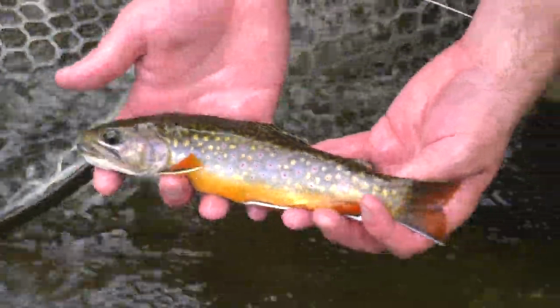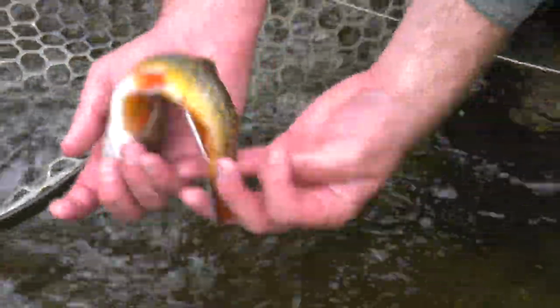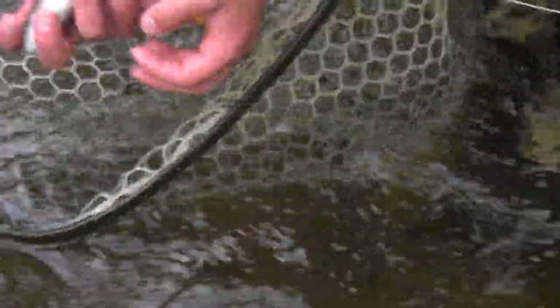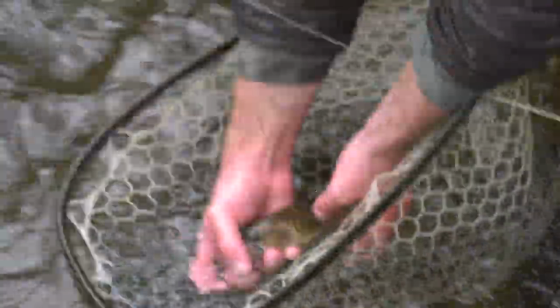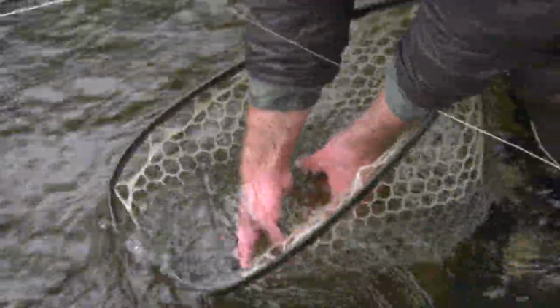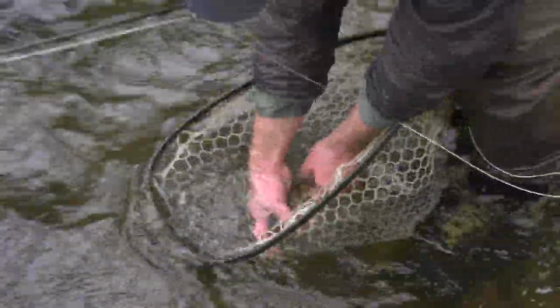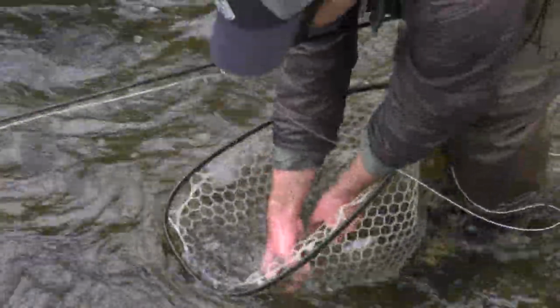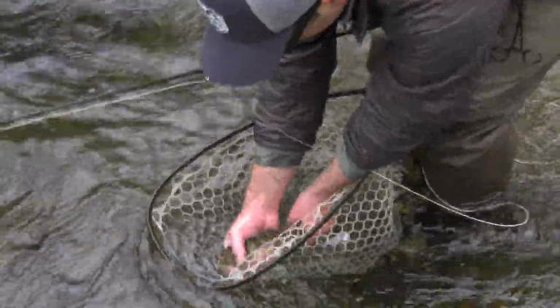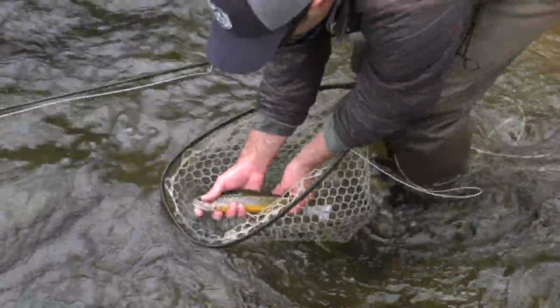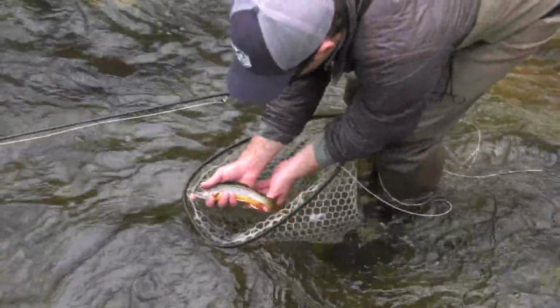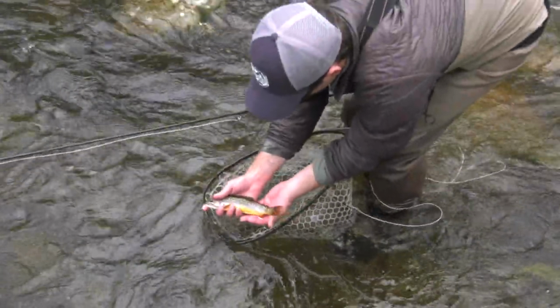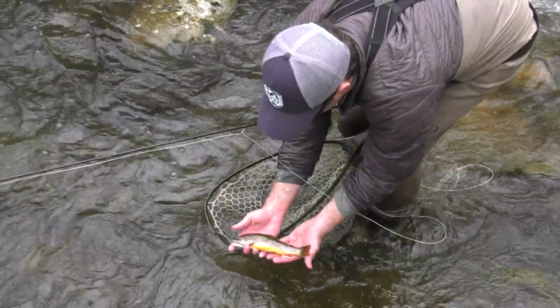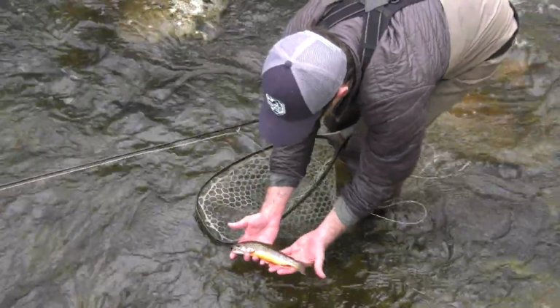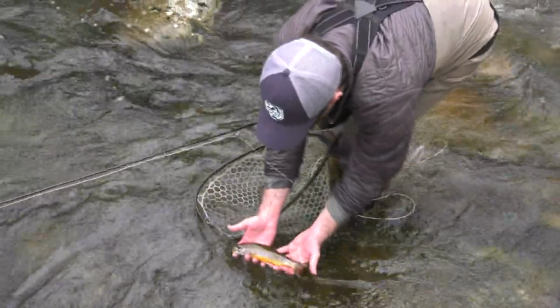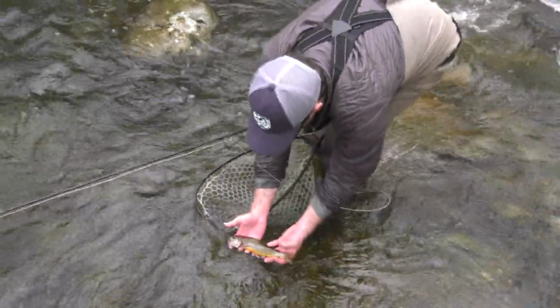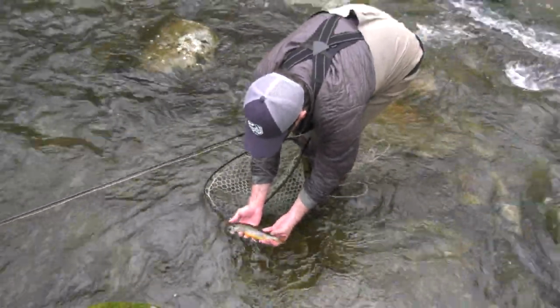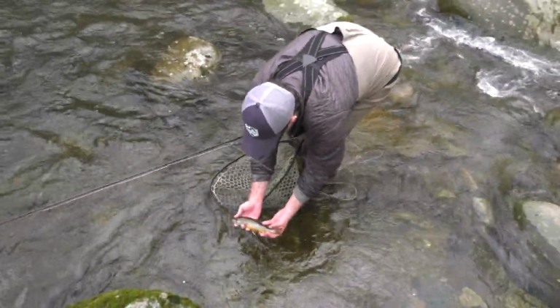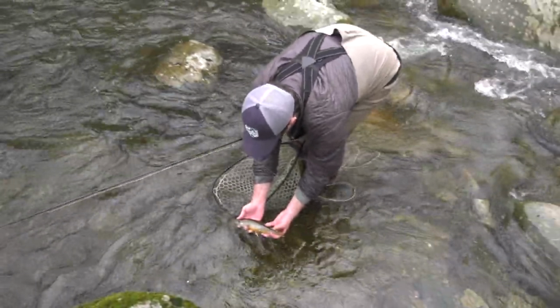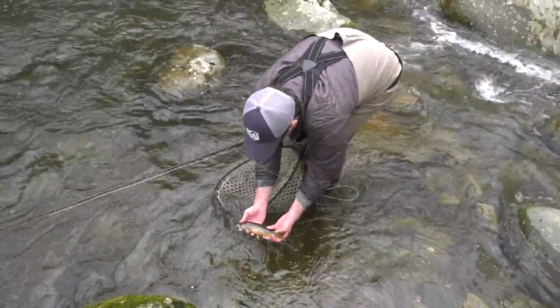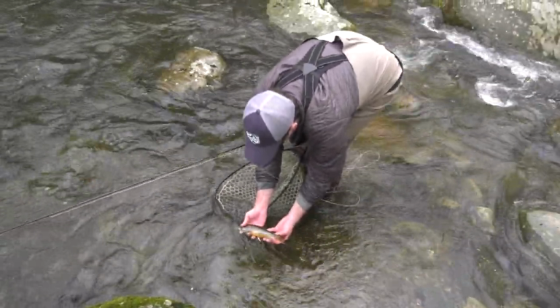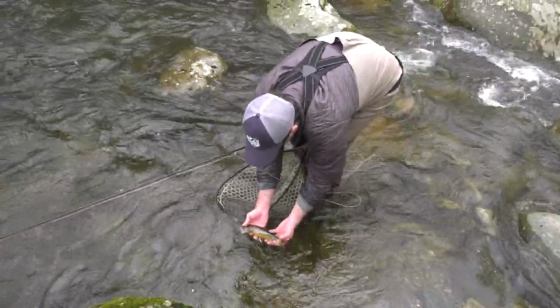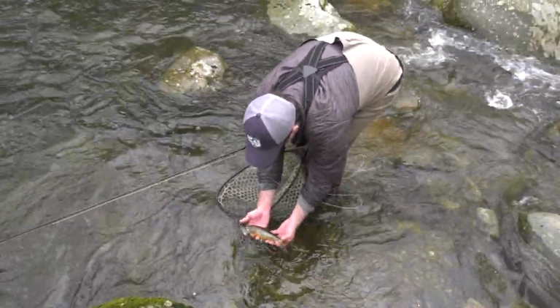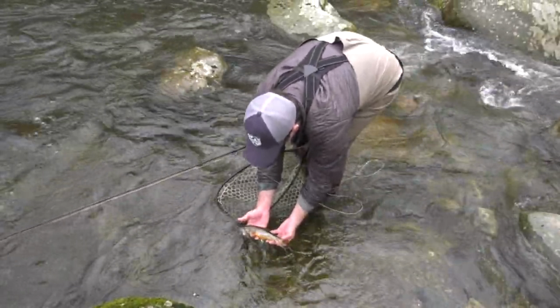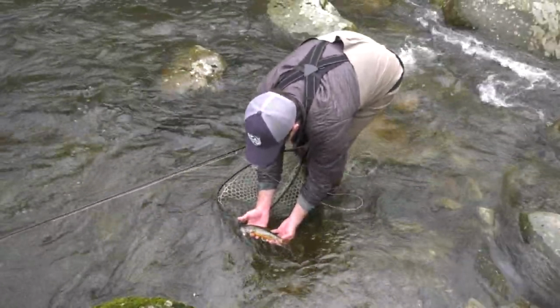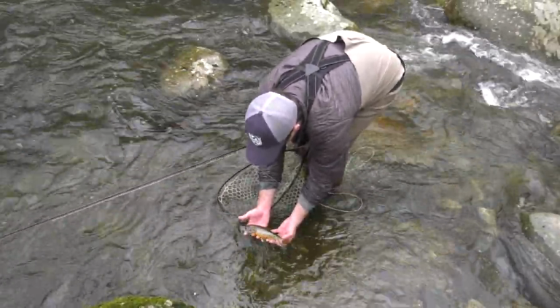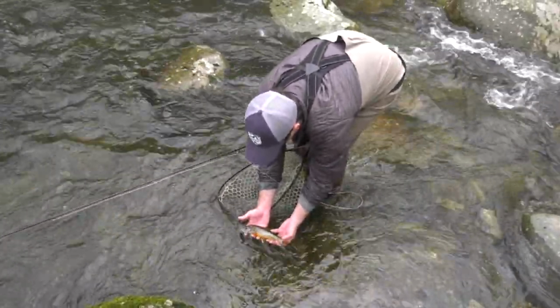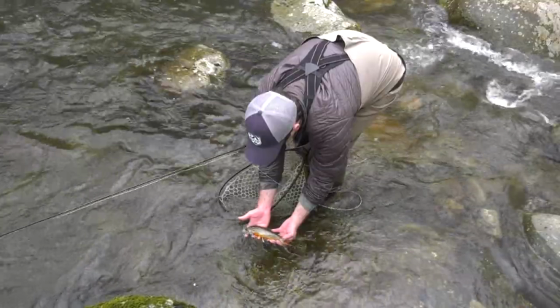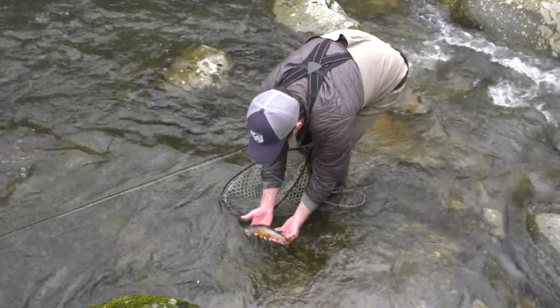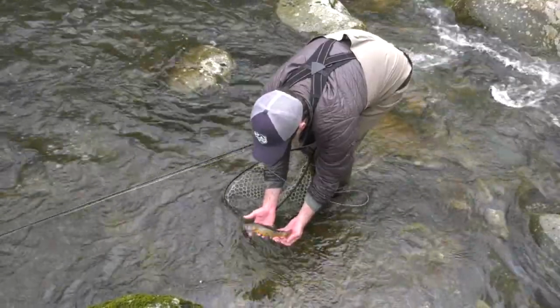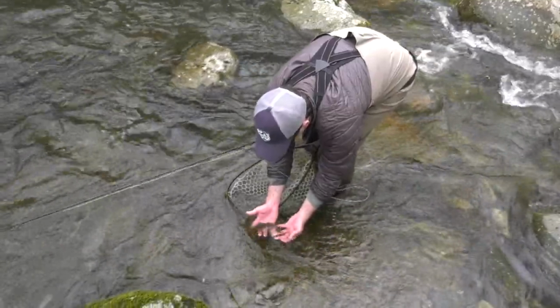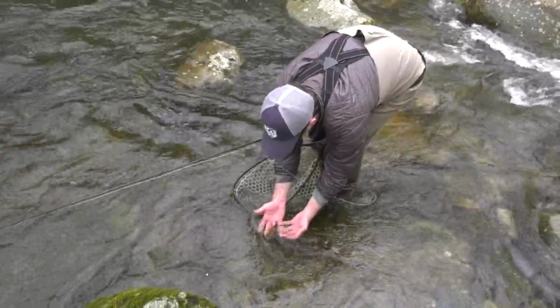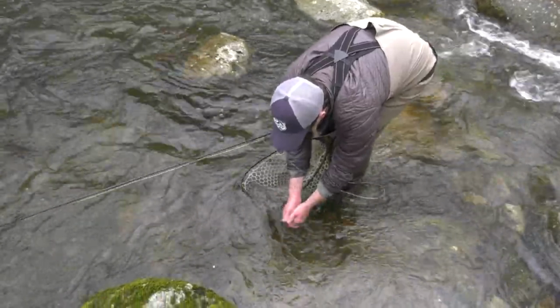We'll send him home. I'm going to gently cradle him in the water and let him swim out on his own terms when he's ready. There he goes.